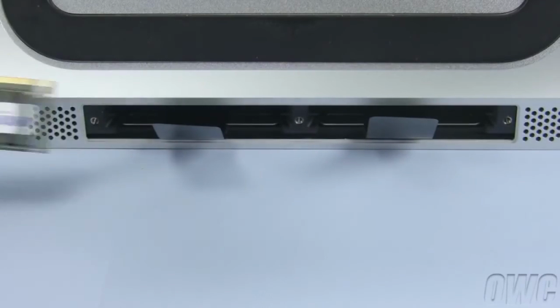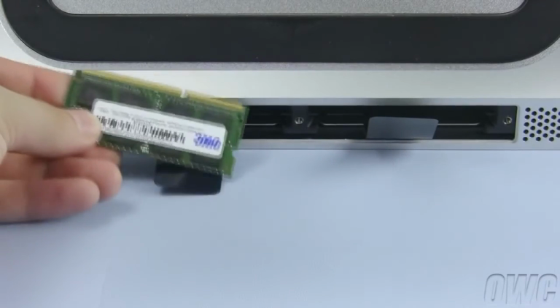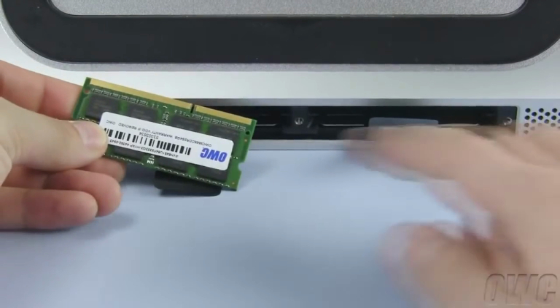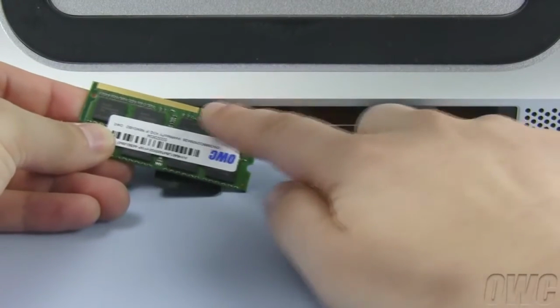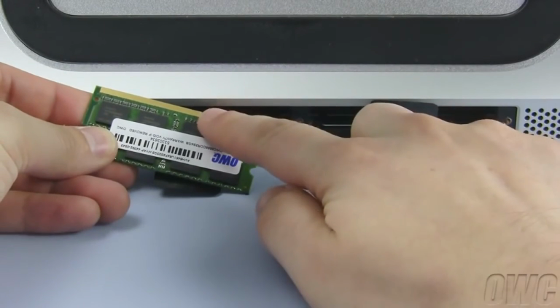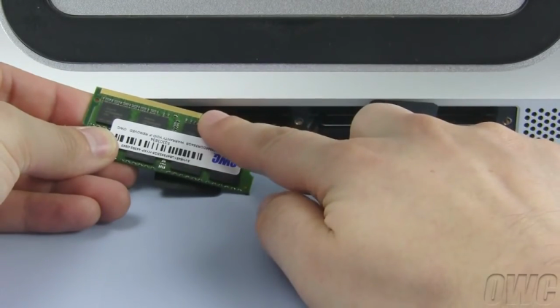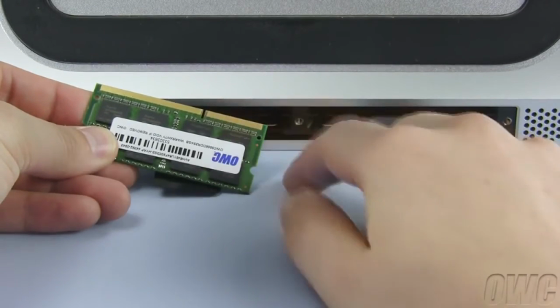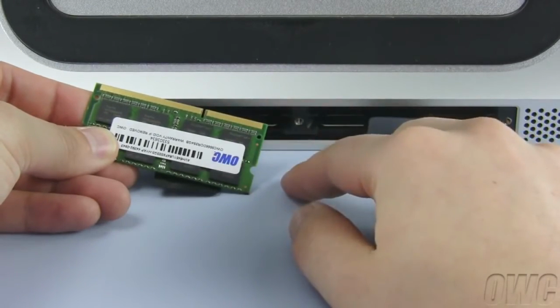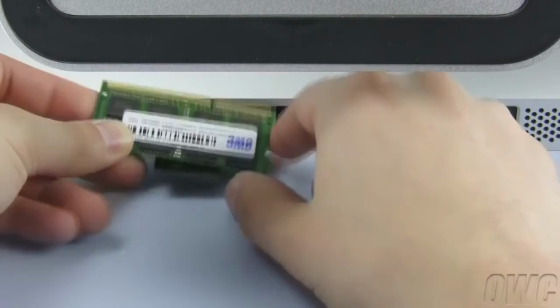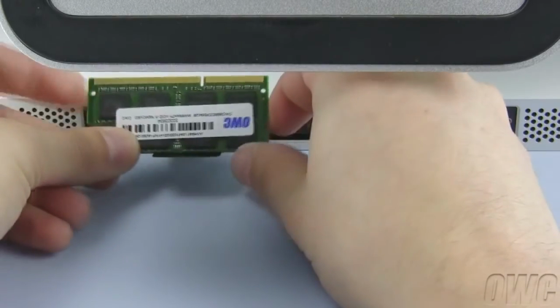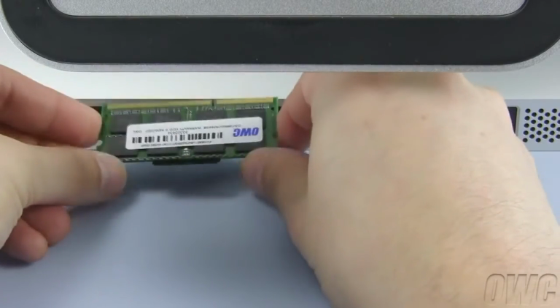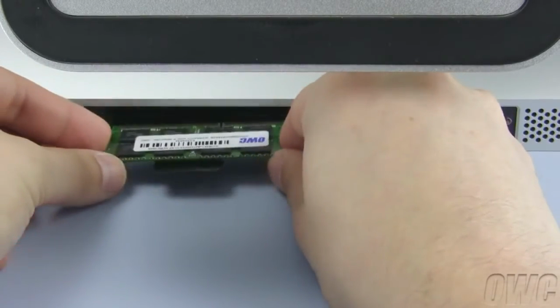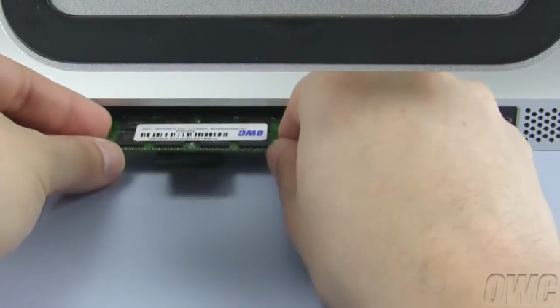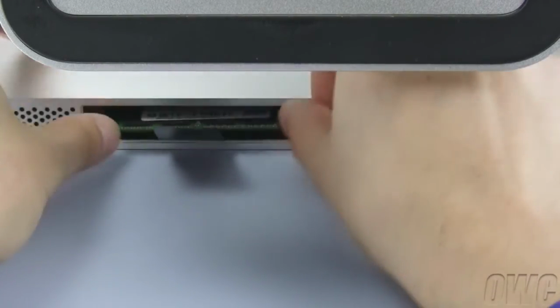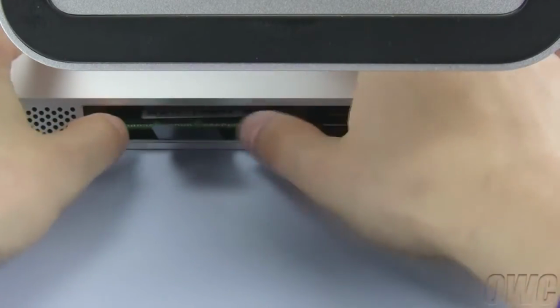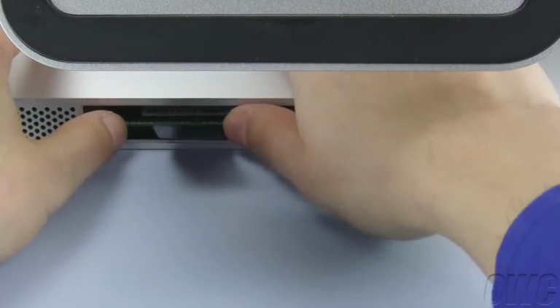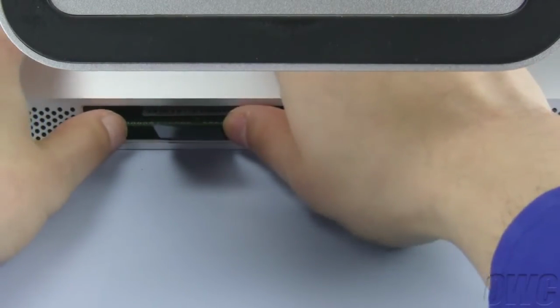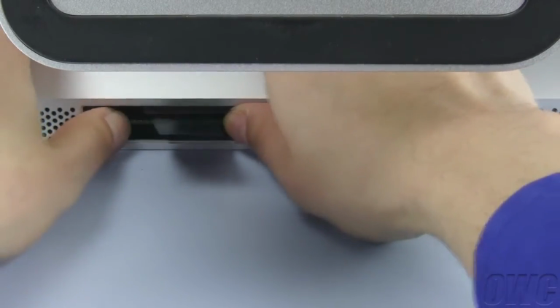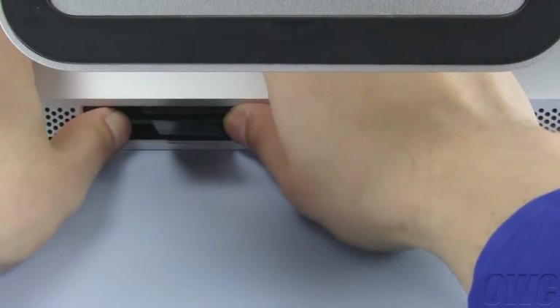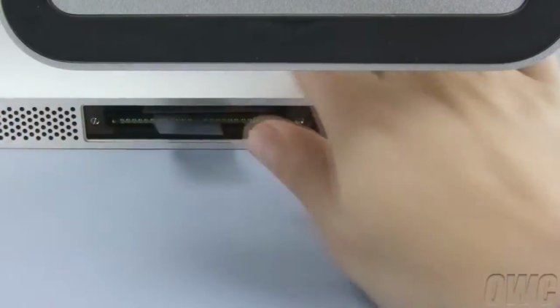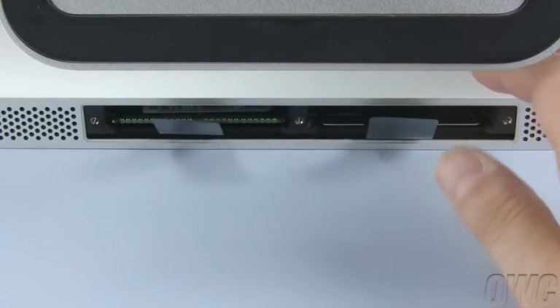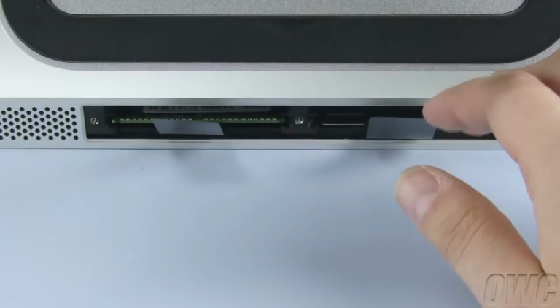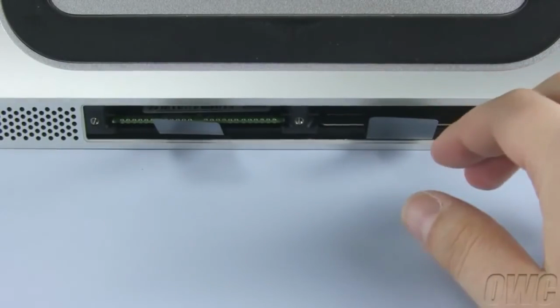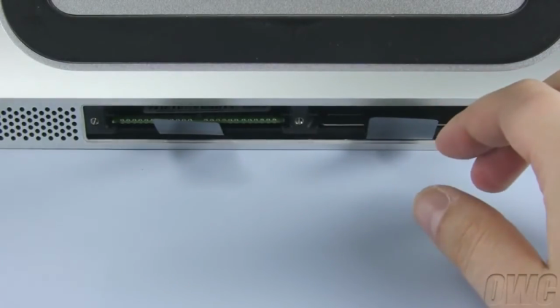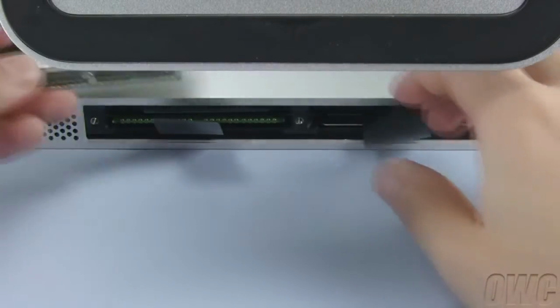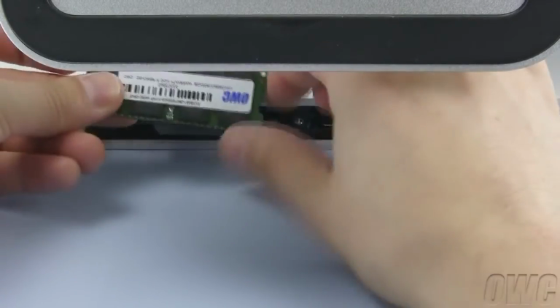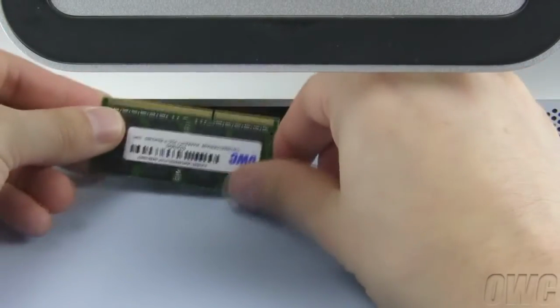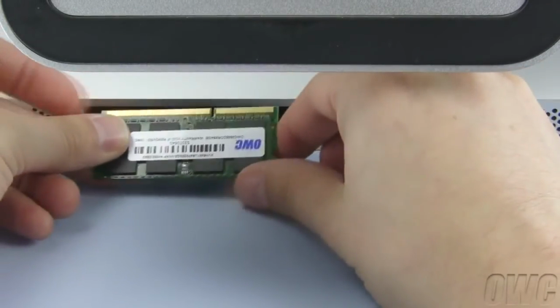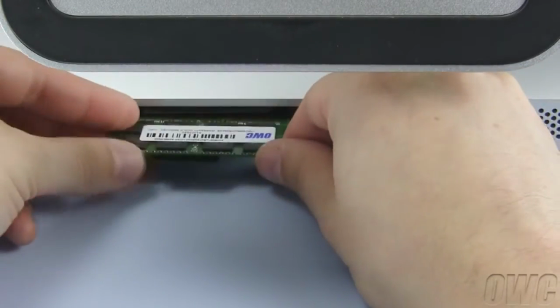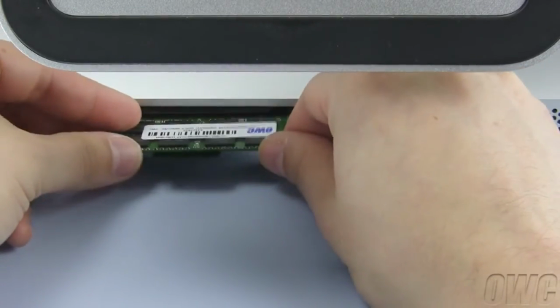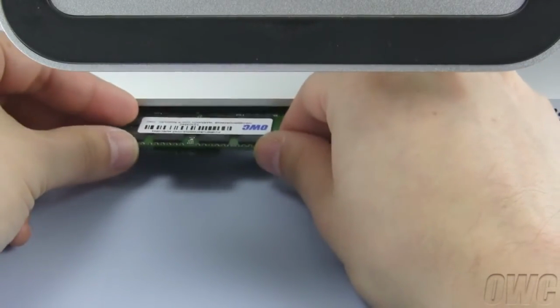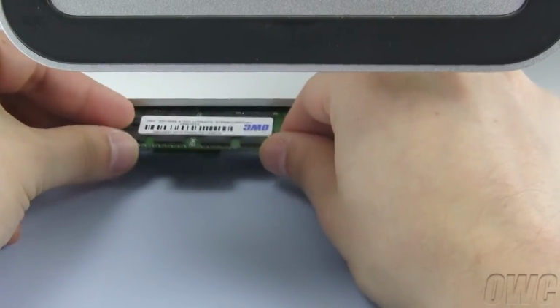Position the new memory so that the notch is closer to the right. Then slide it into the iMac until it snaps into place. You may have to push it a little. Repeat the process with the remaining modules you wish to install.